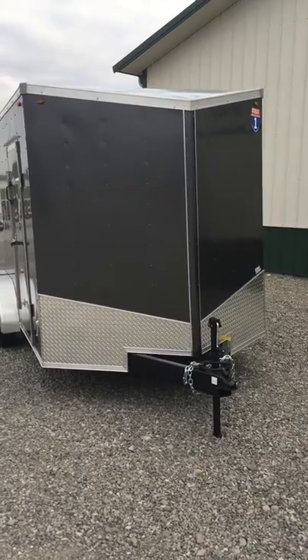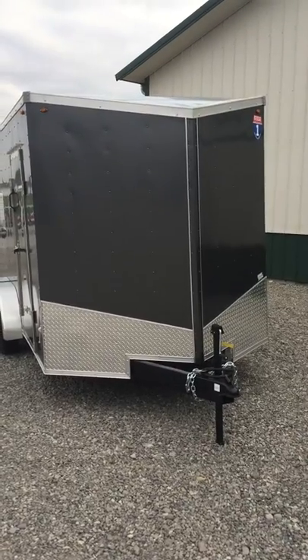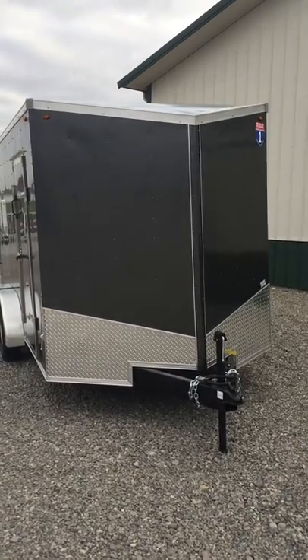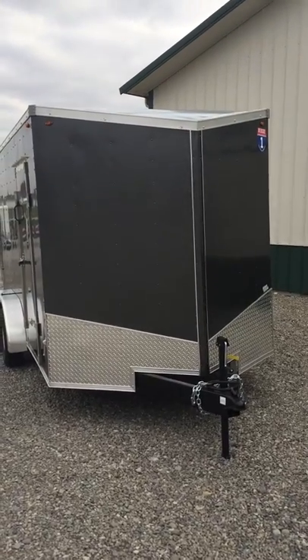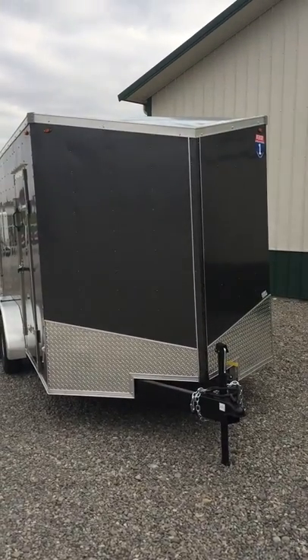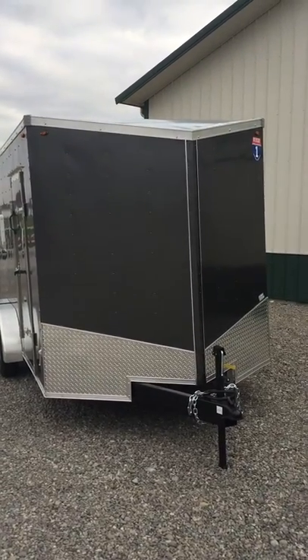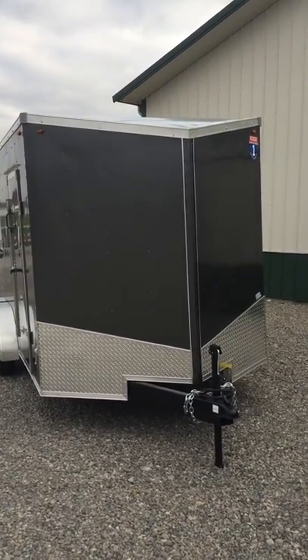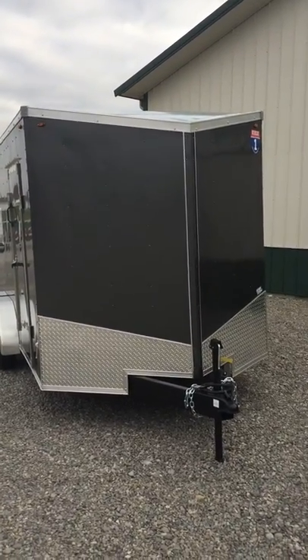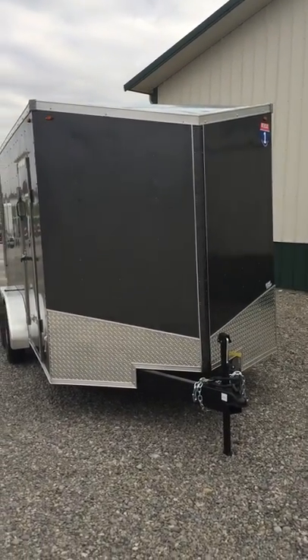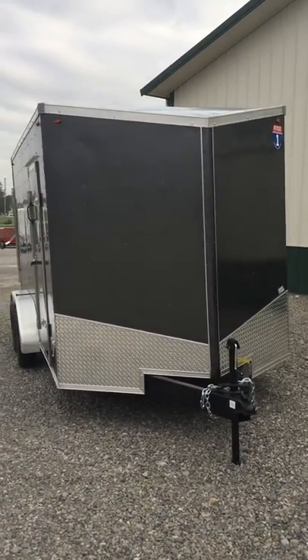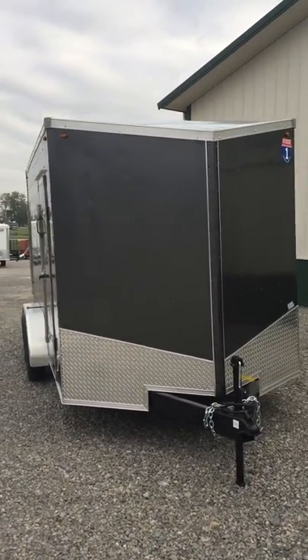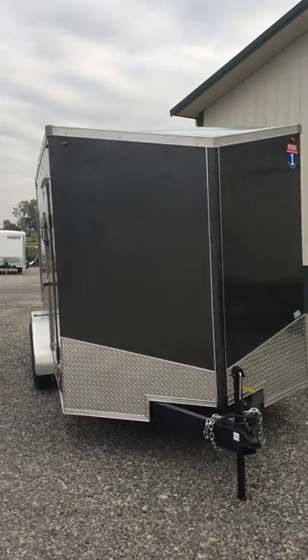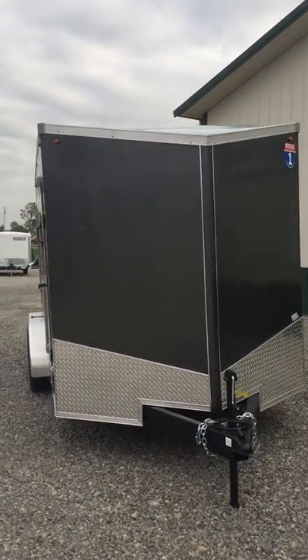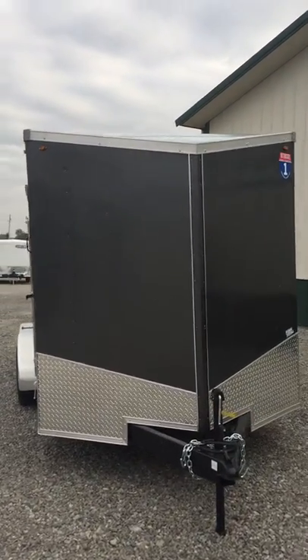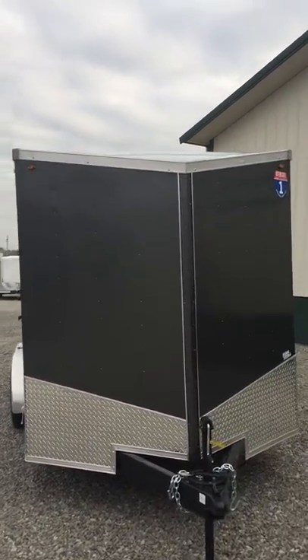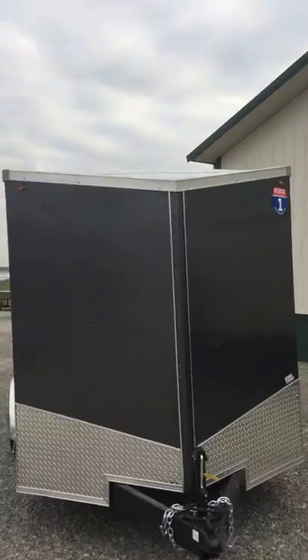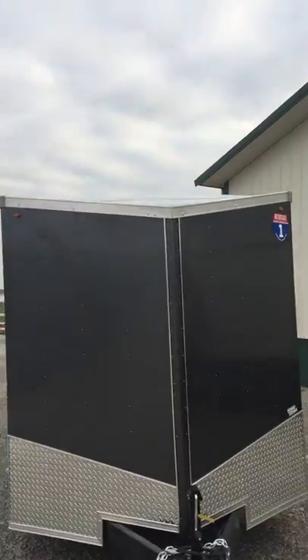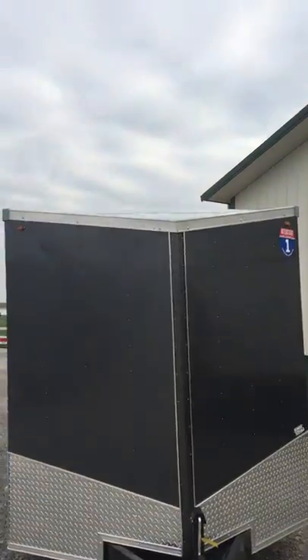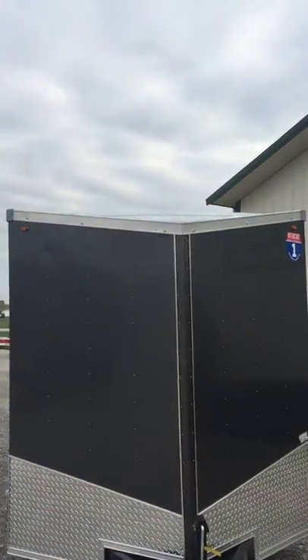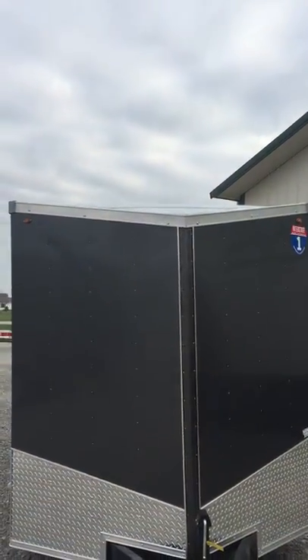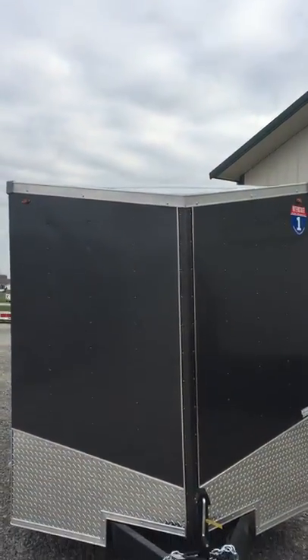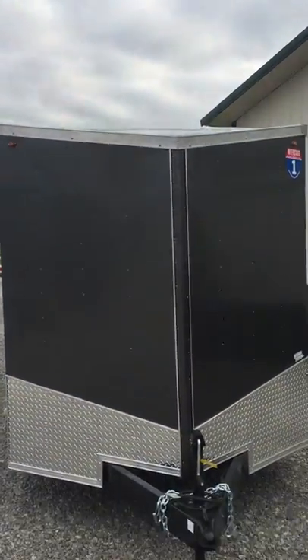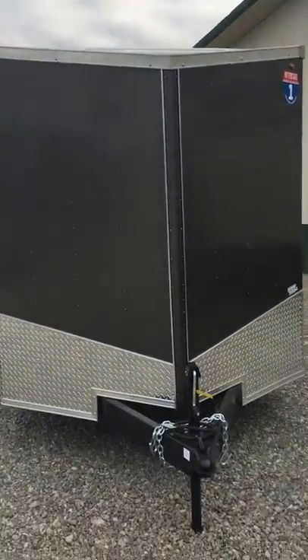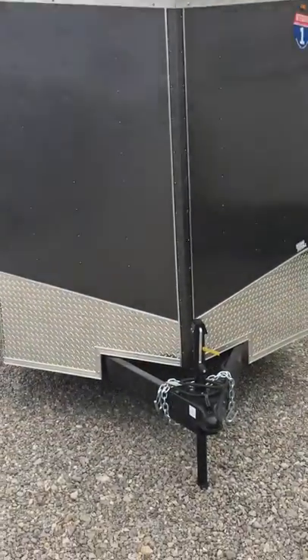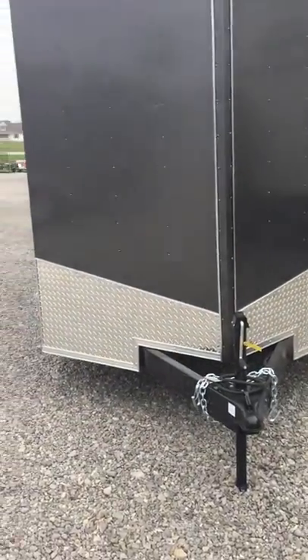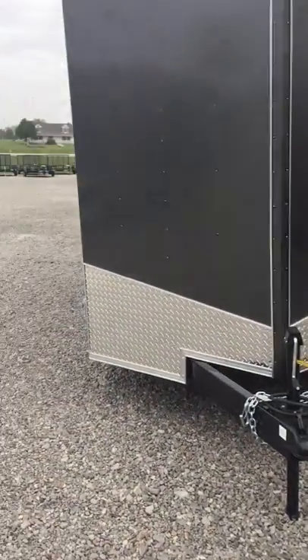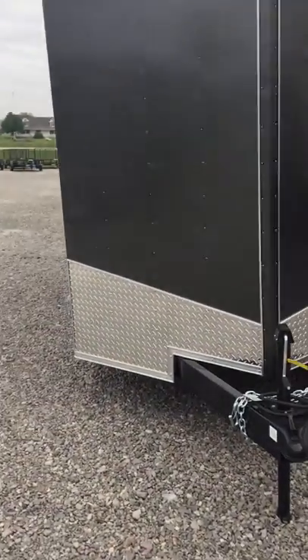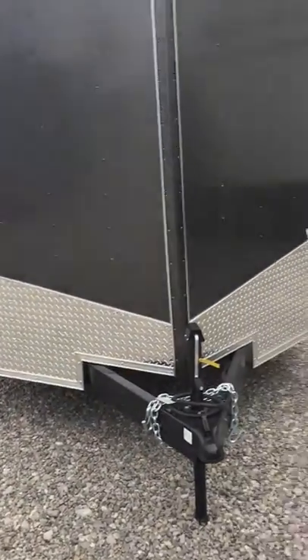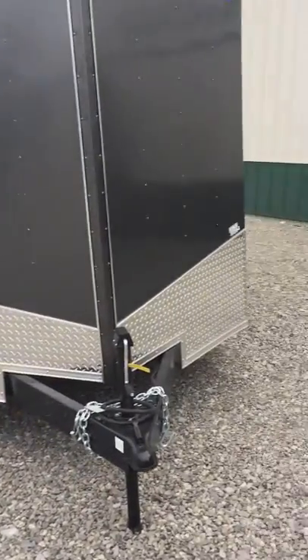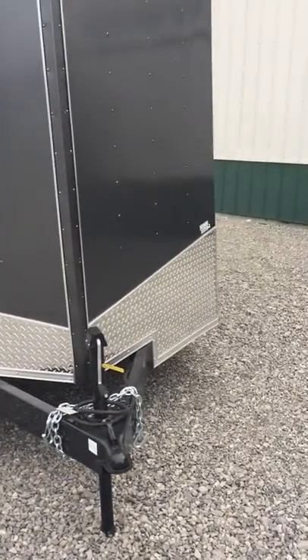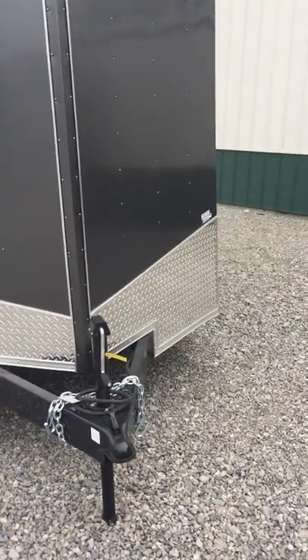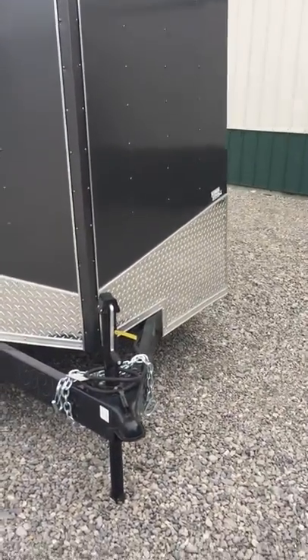Here's my 7x14 charcoal Interstate. This one came in a little bit different than the other ones. As you can see, it has the slant front and kind of the flared out 24-inch stone guard.